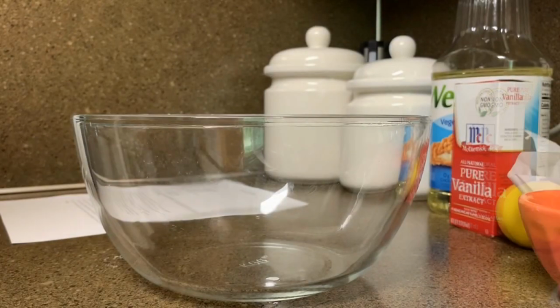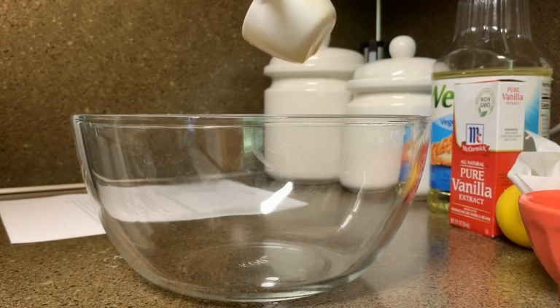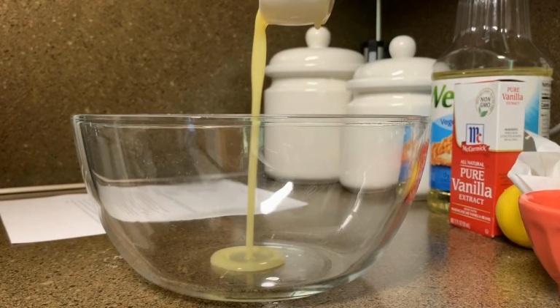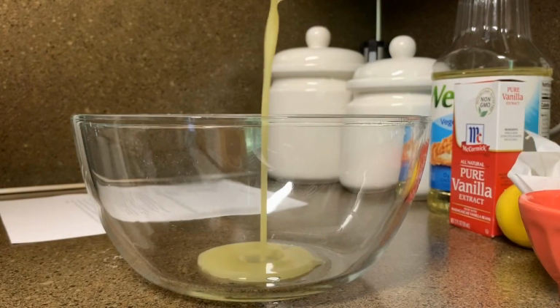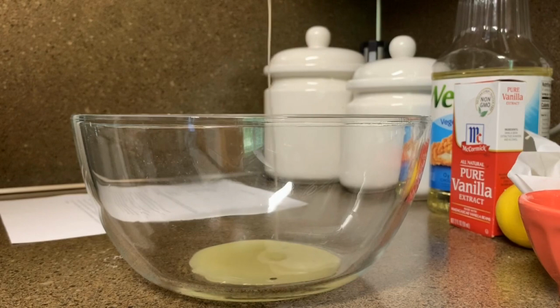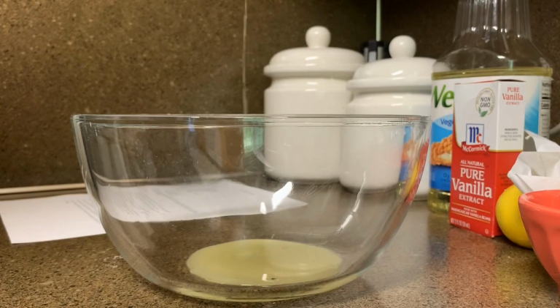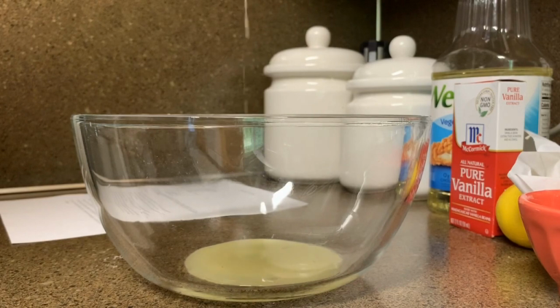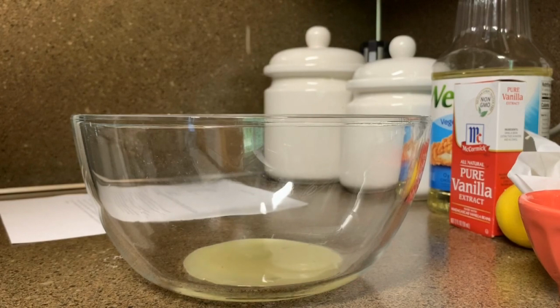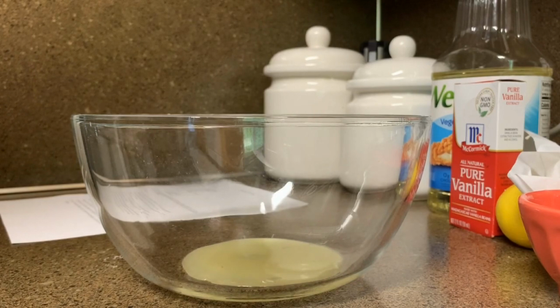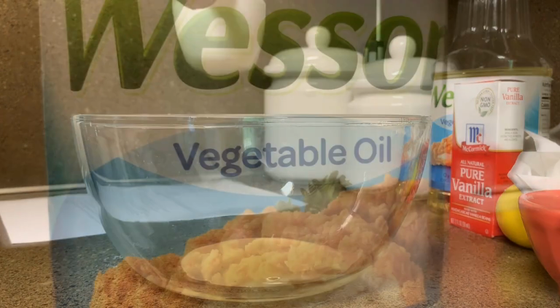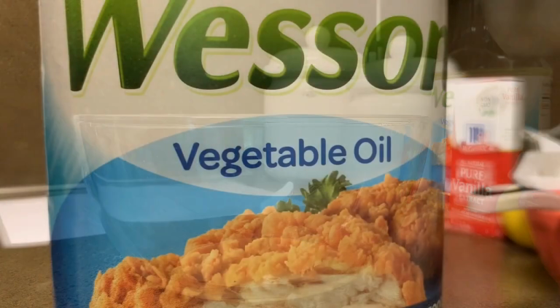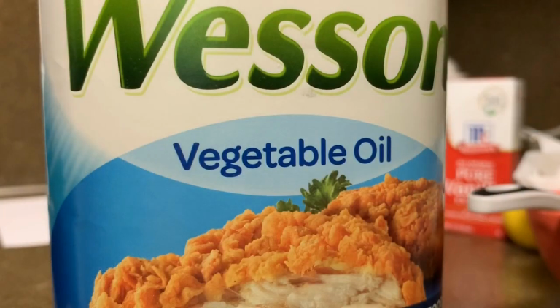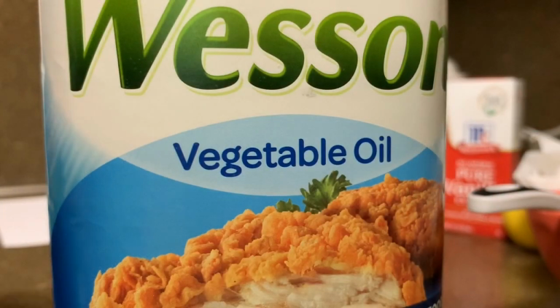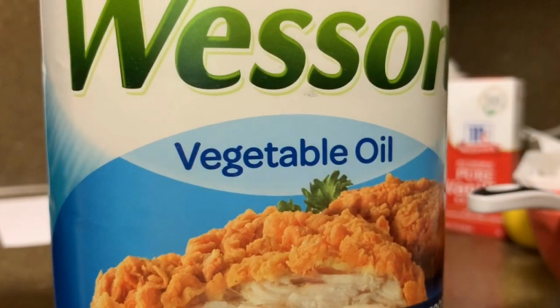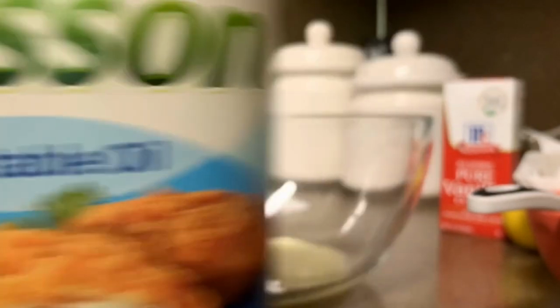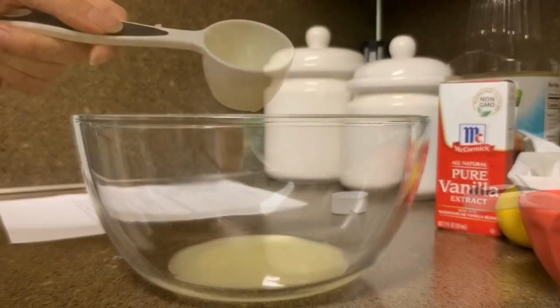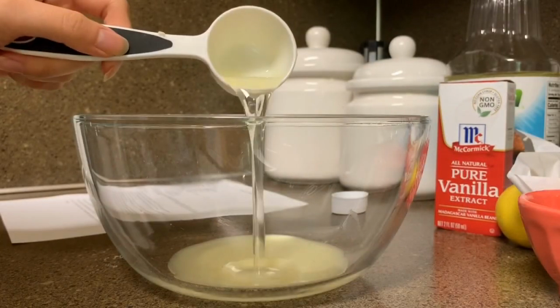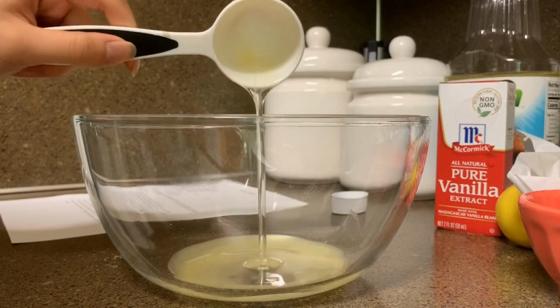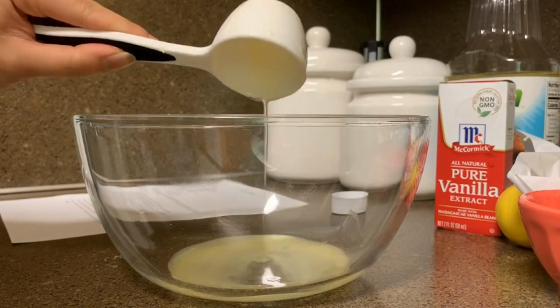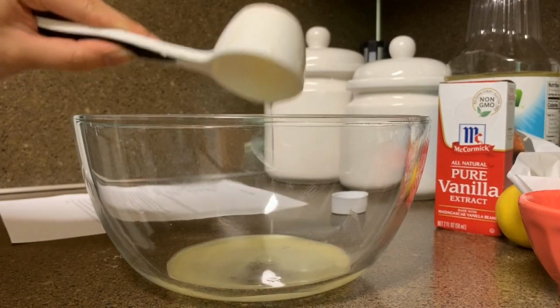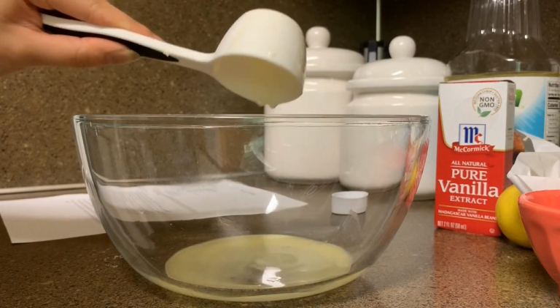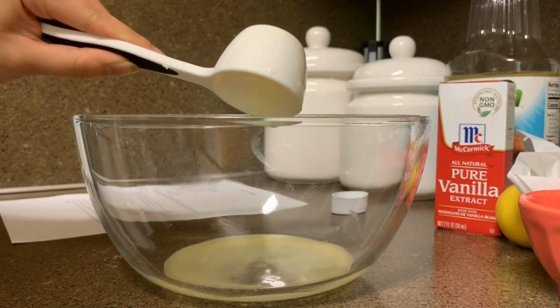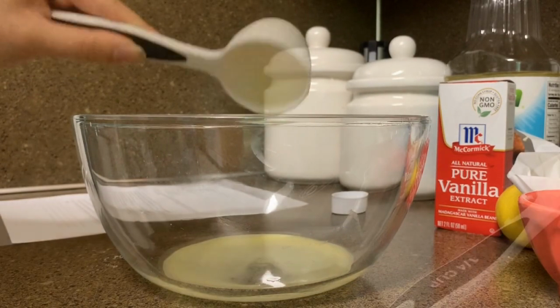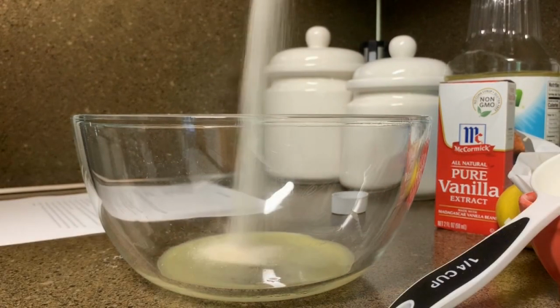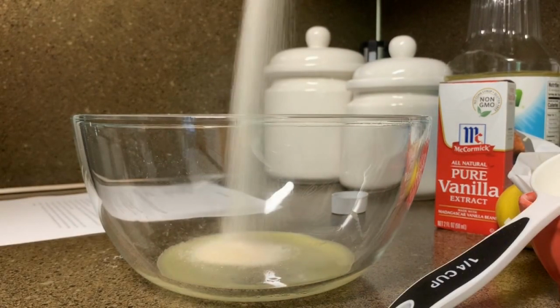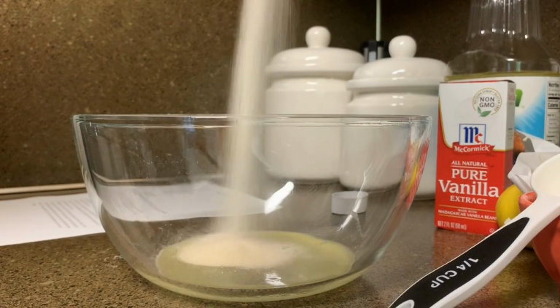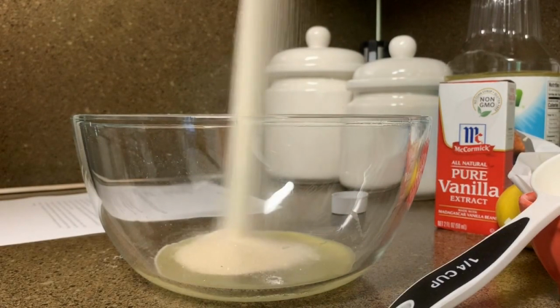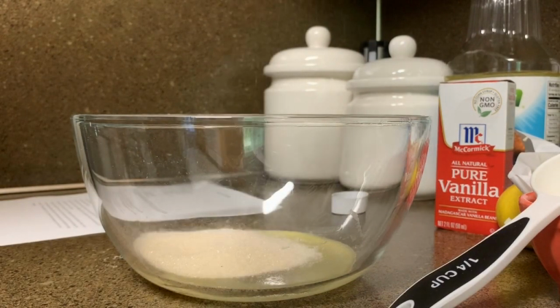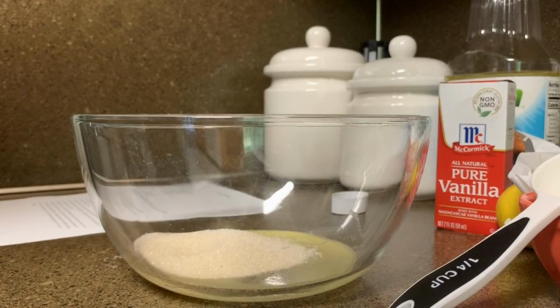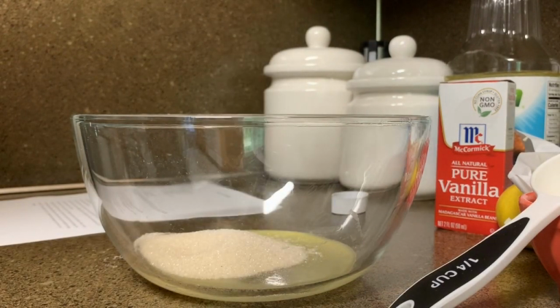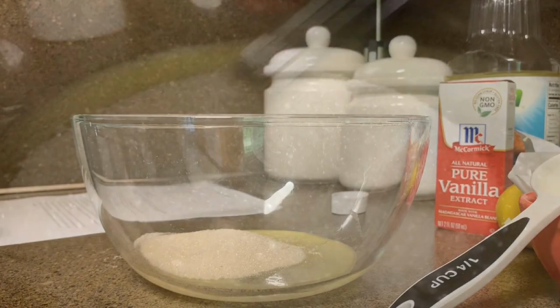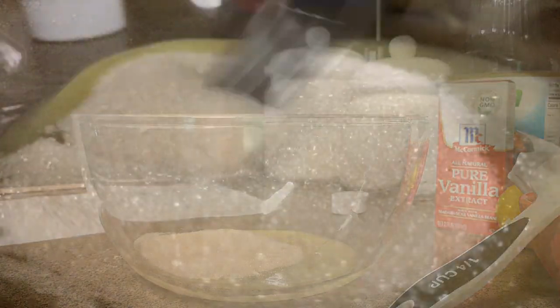I'm putting in some melted butter, then I'm putting in some vegetable oil. Lastly, I put in some sugar and then mixed everything together.